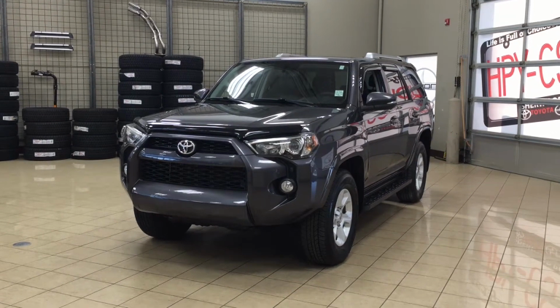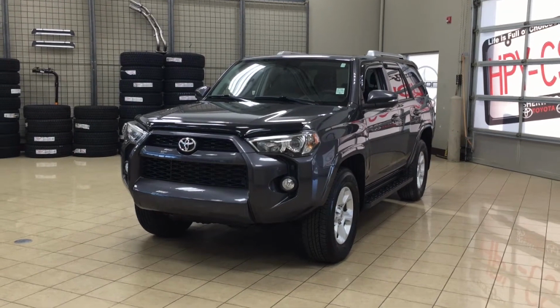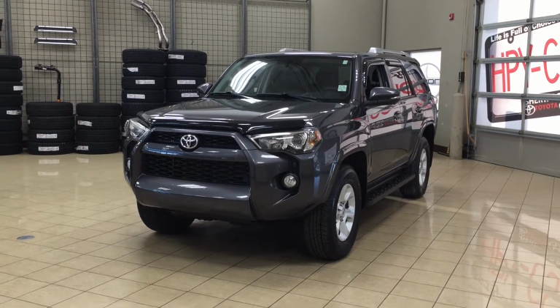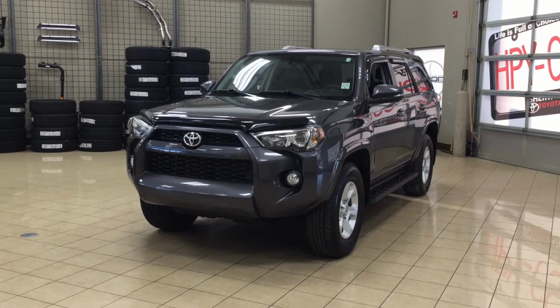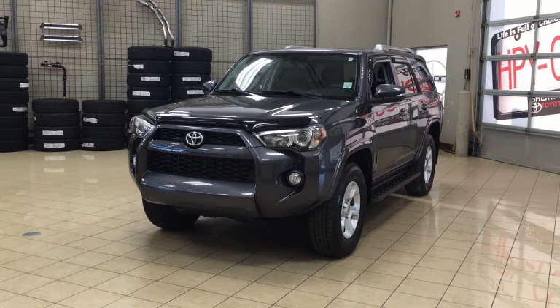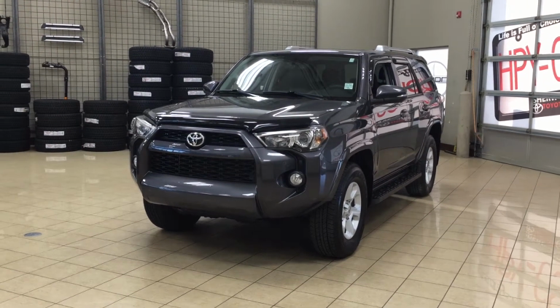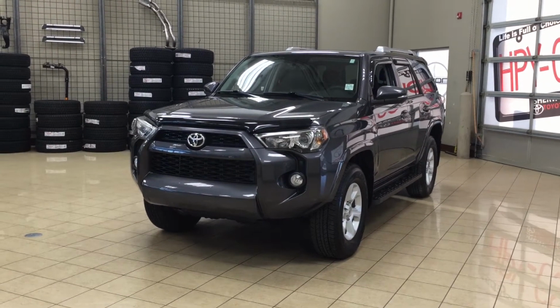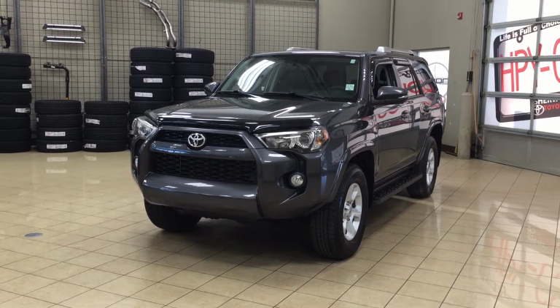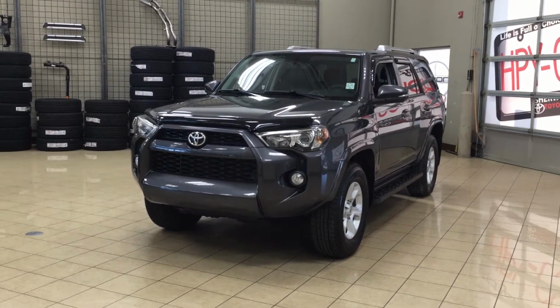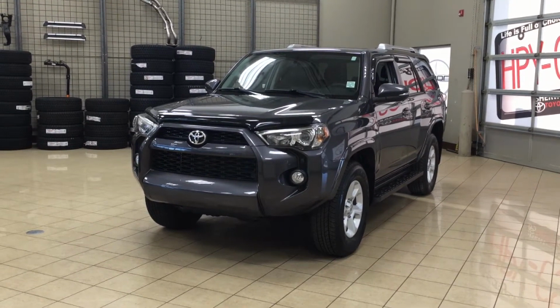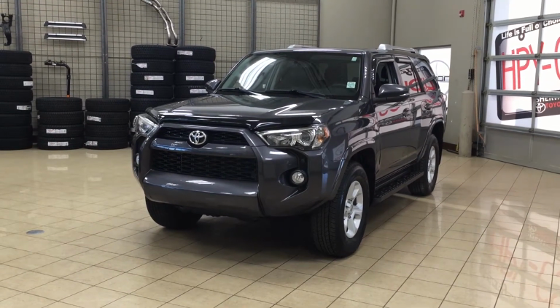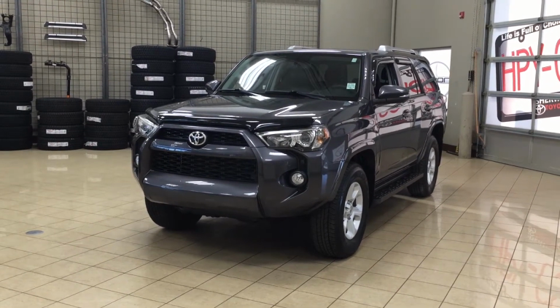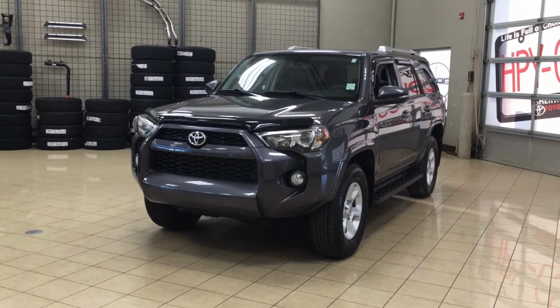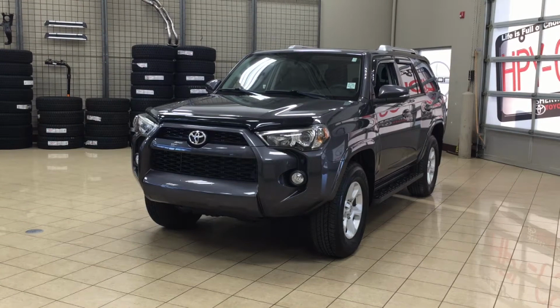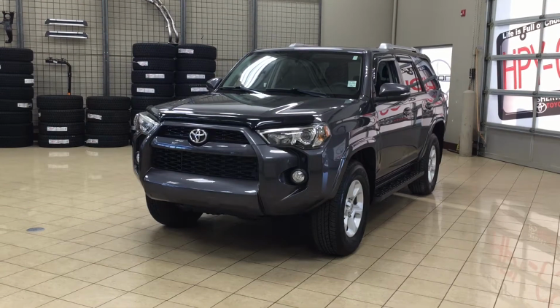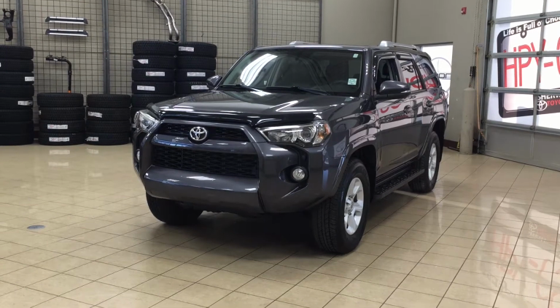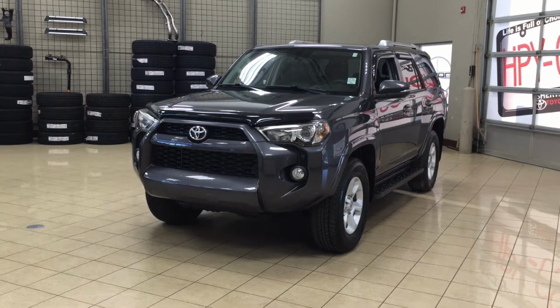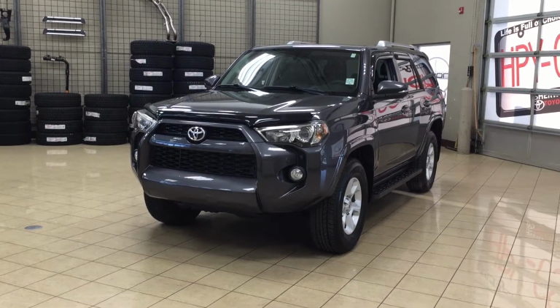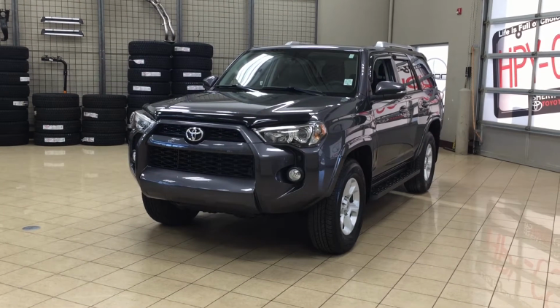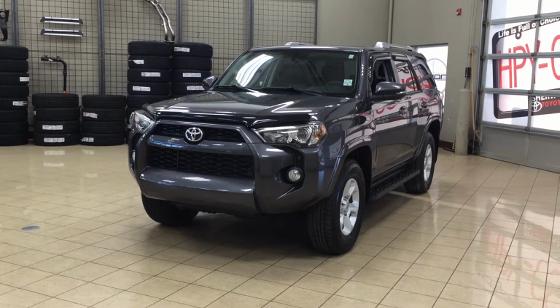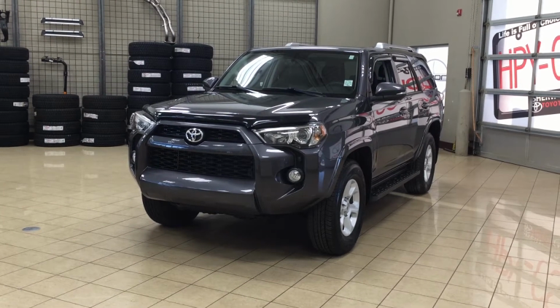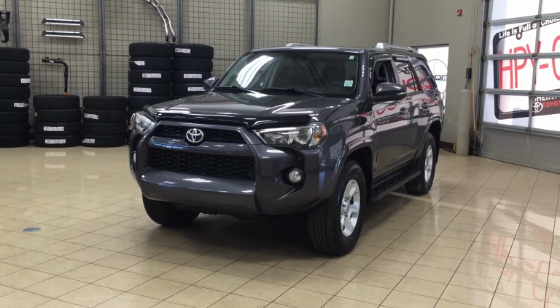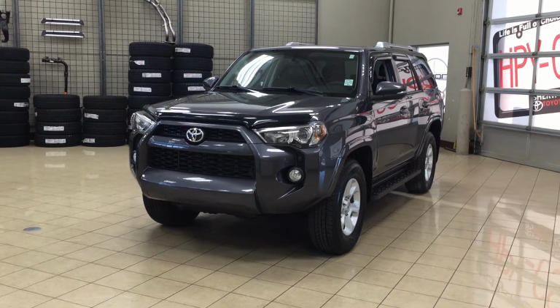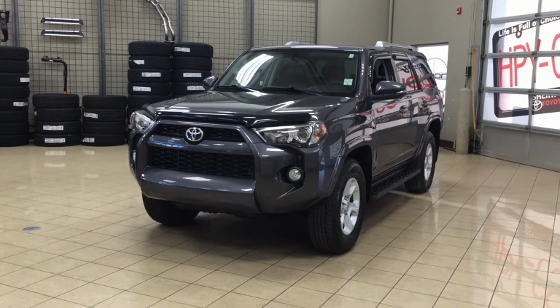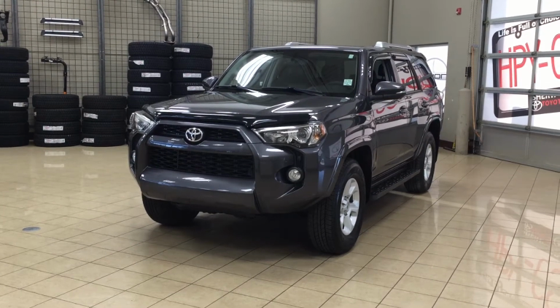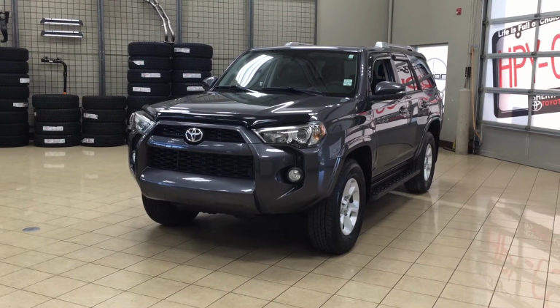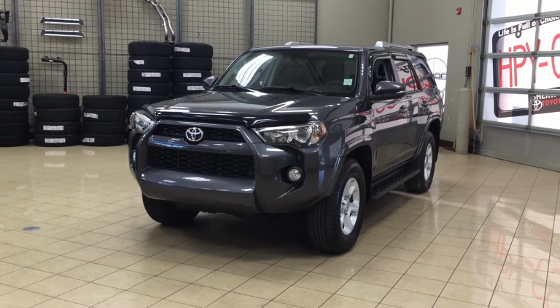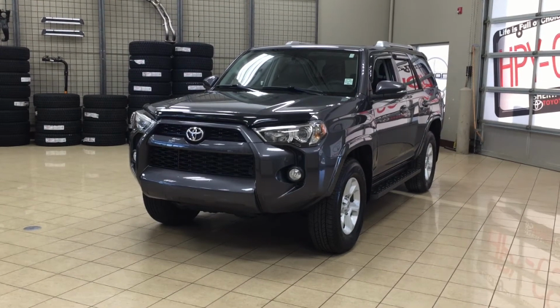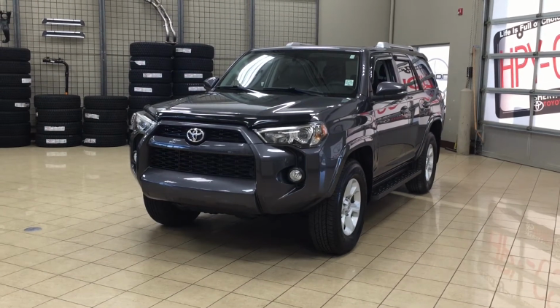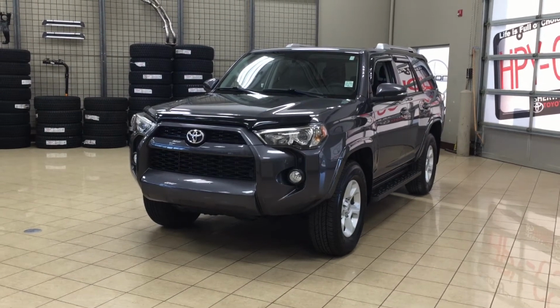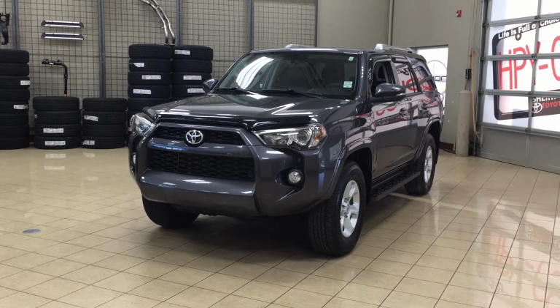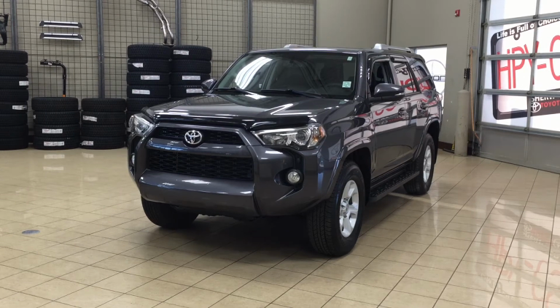Hello folks, welcome to Sherwood Park Toyota located at 31 Automall Road in Sherwood Park, Alberta, Canada. Today I'm going to be showing you this 2016 Toyota 4Runner SR5.